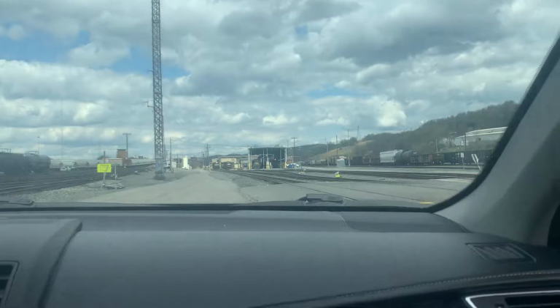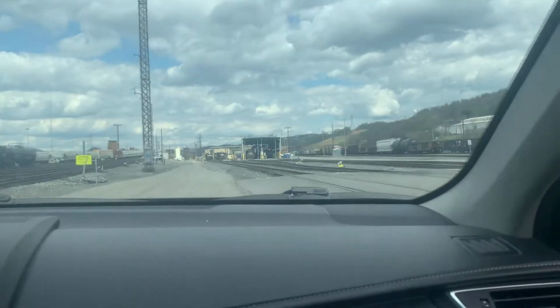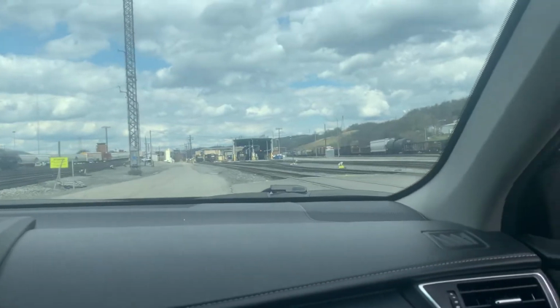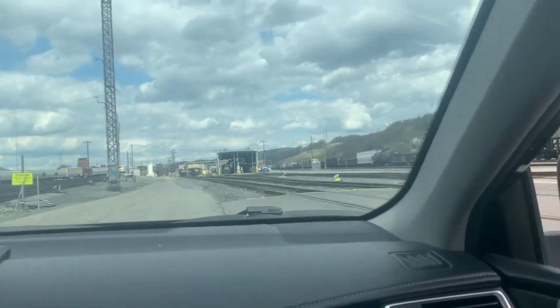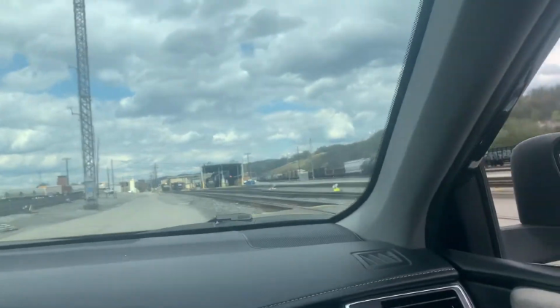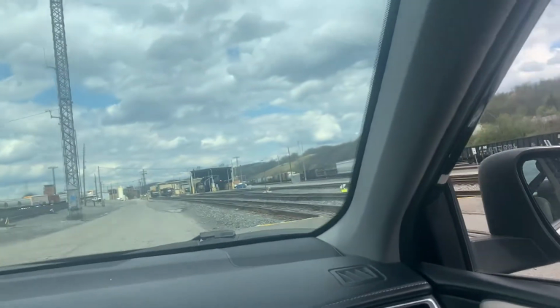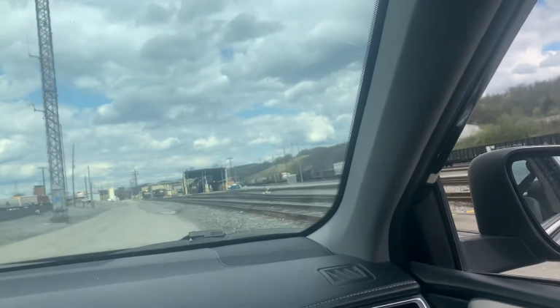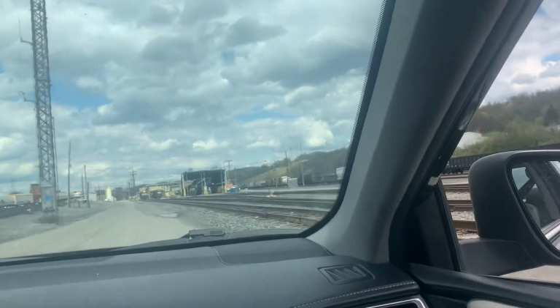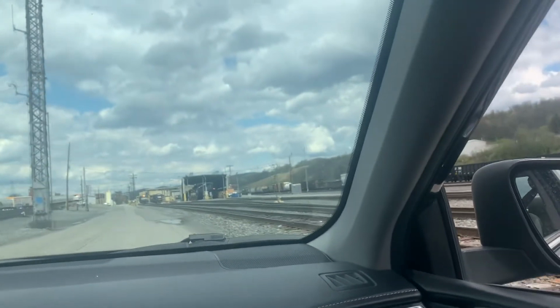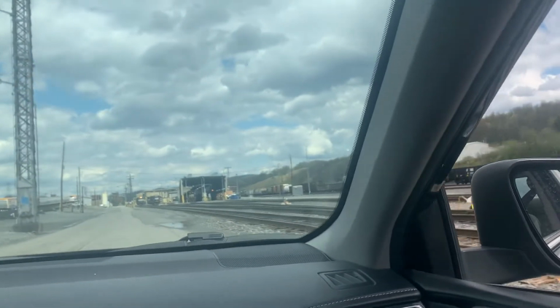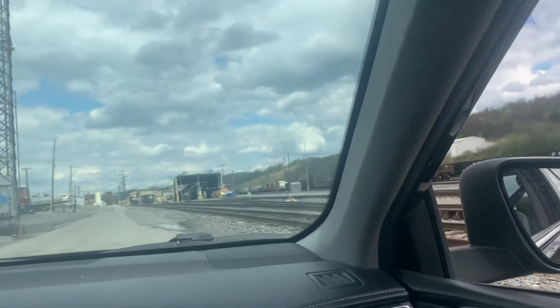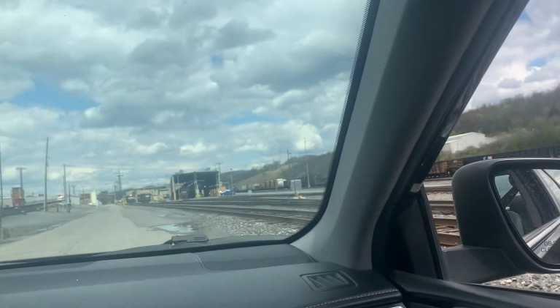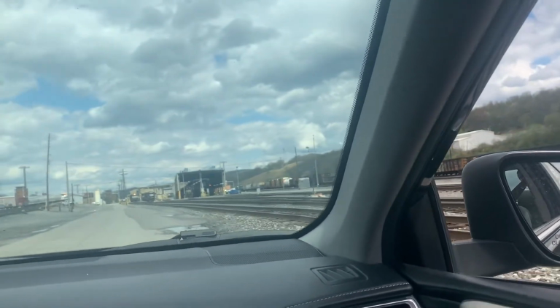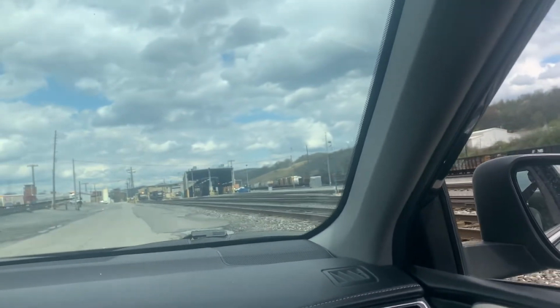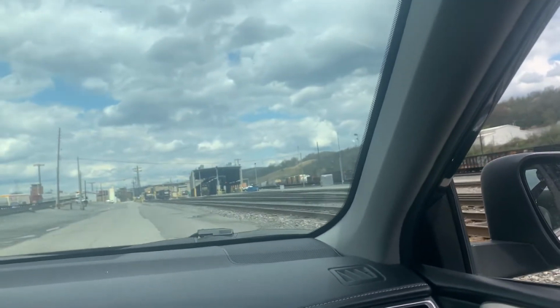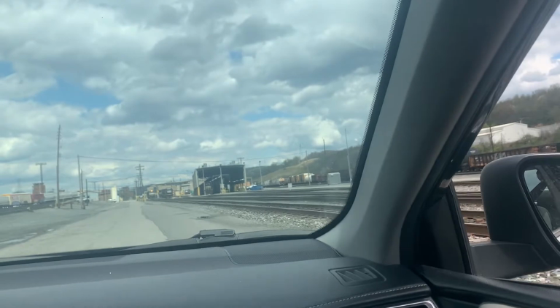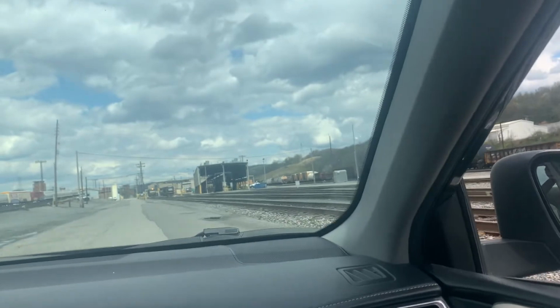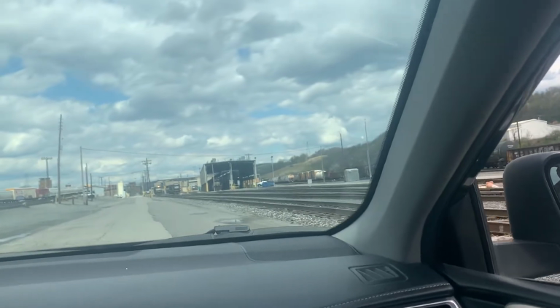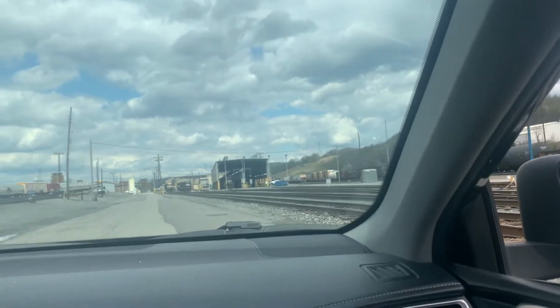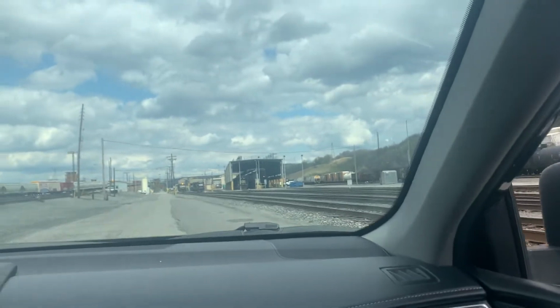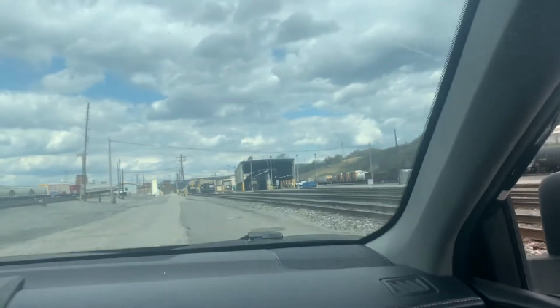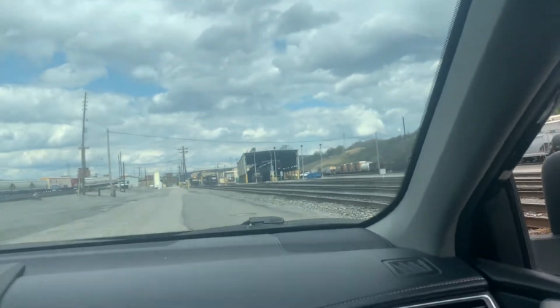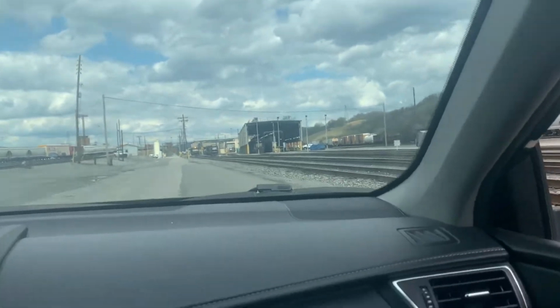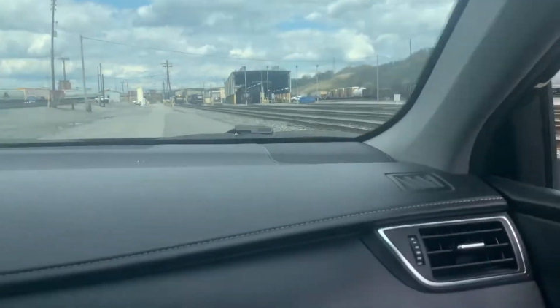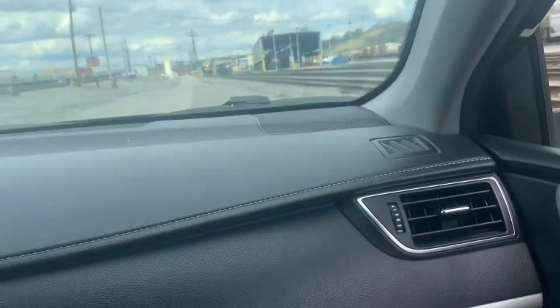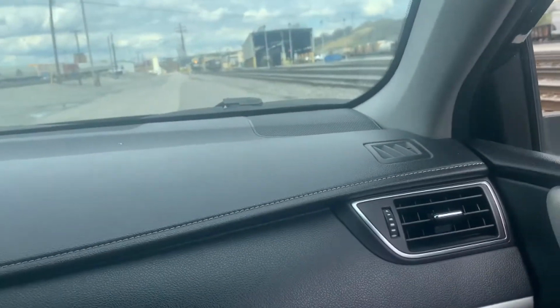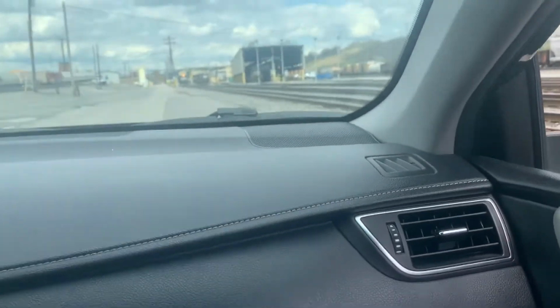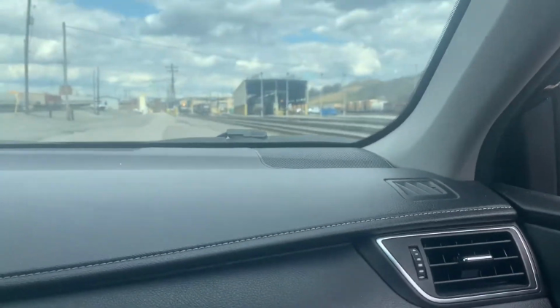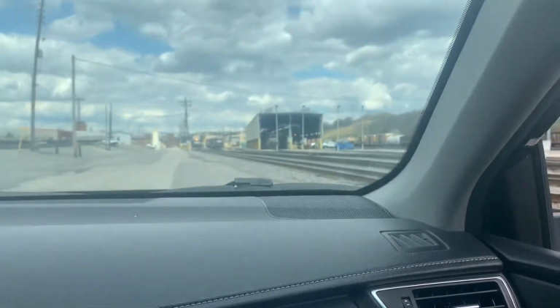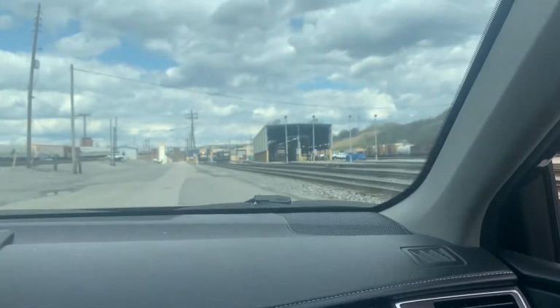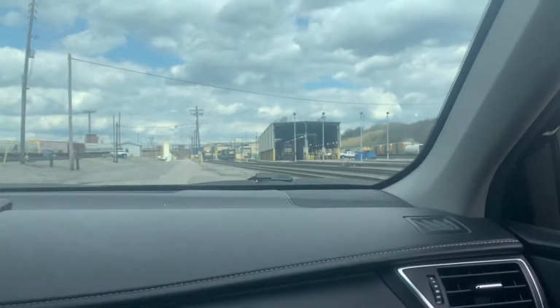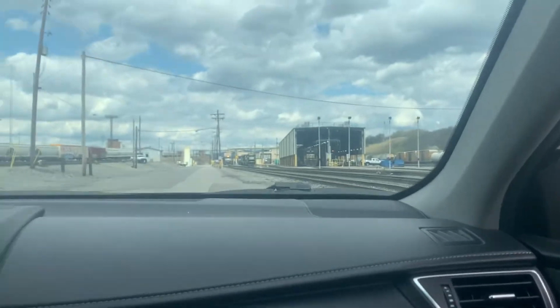Here we are heading into Conway Yard. Looks like we got a few engines here. Somewhere I heard a horn.